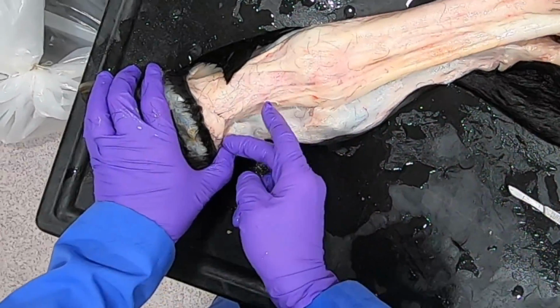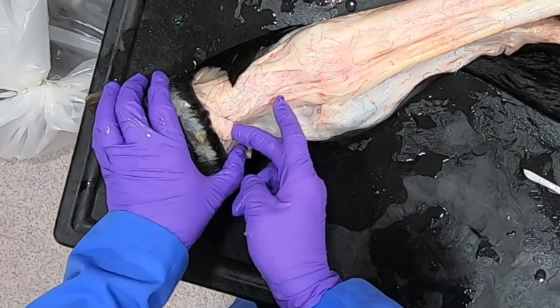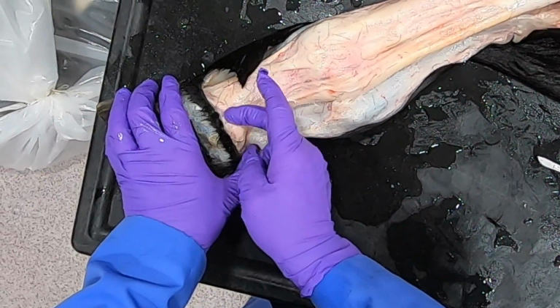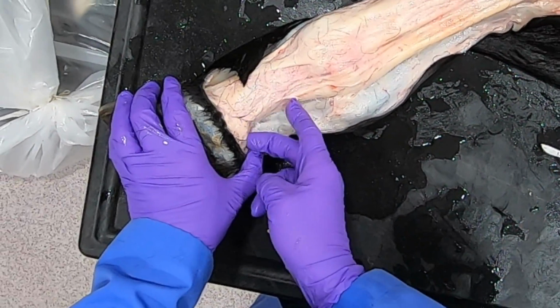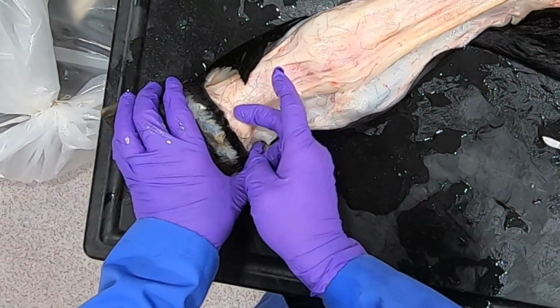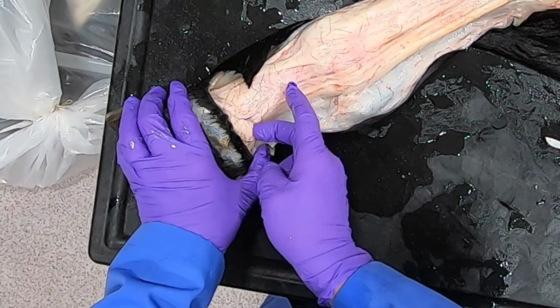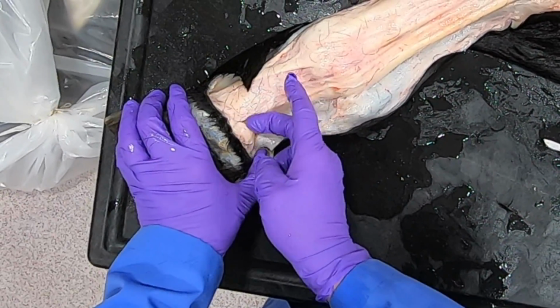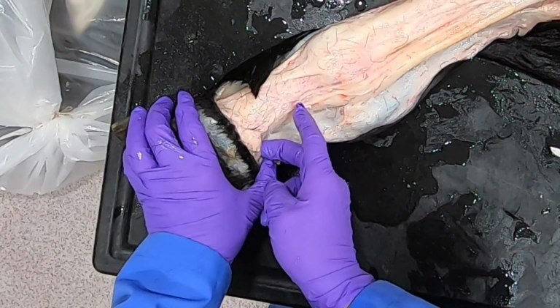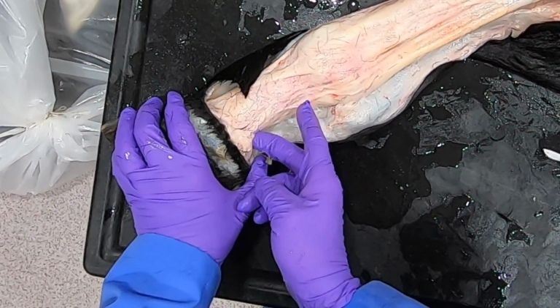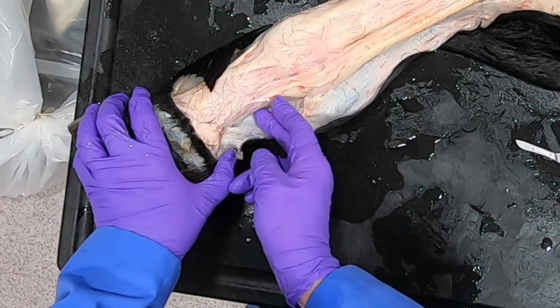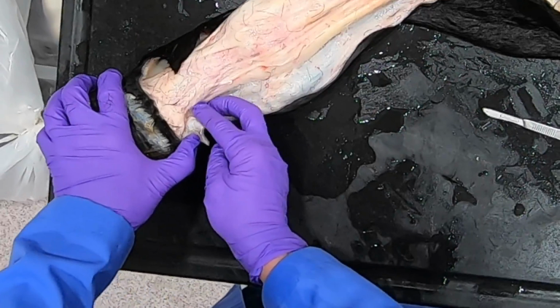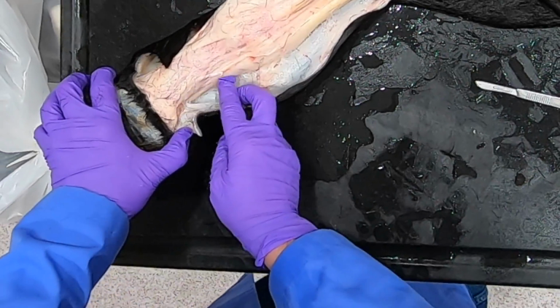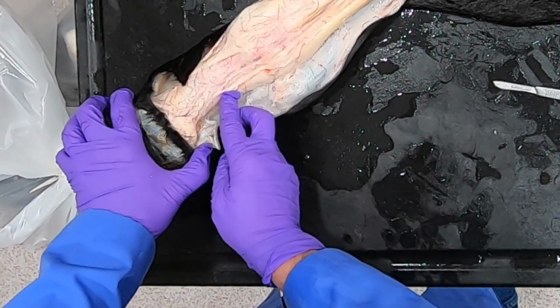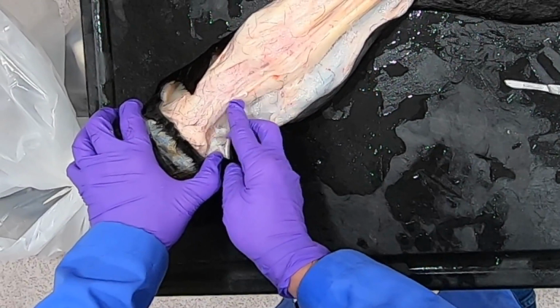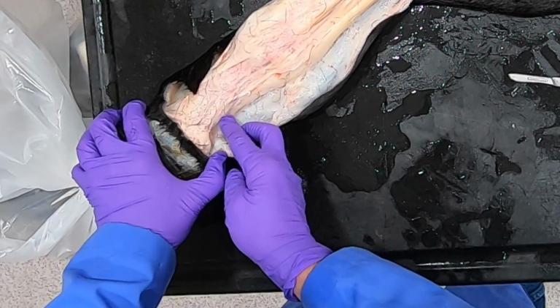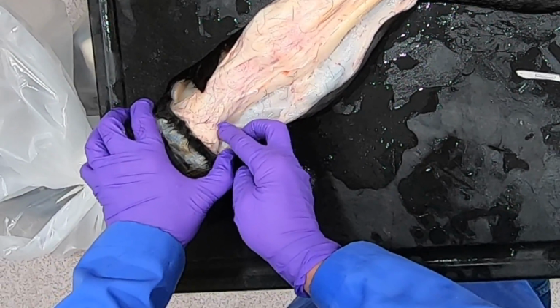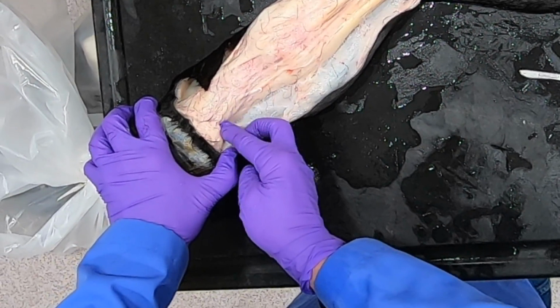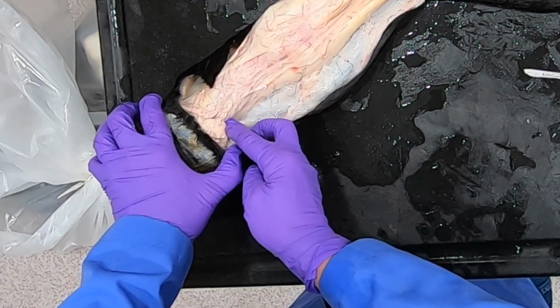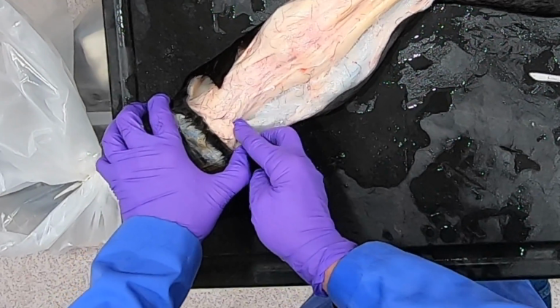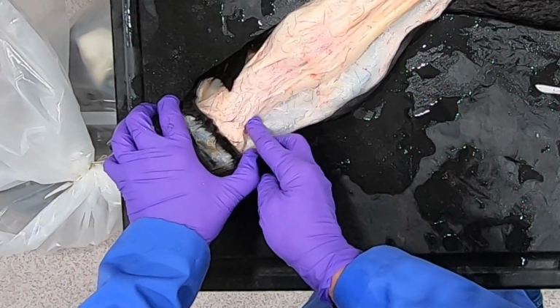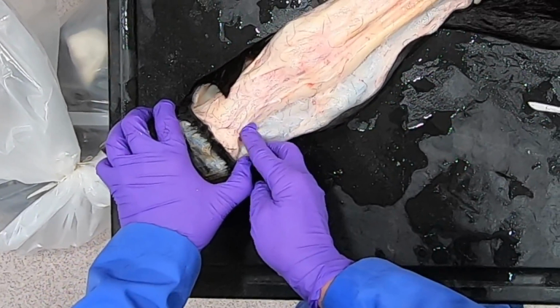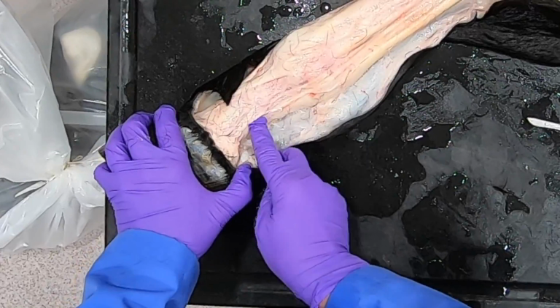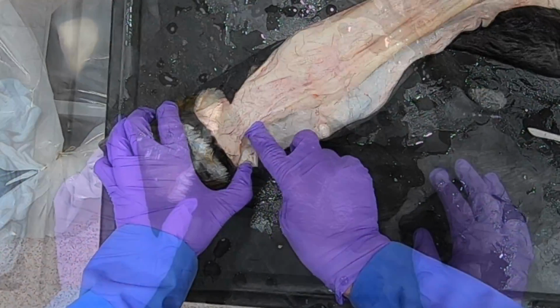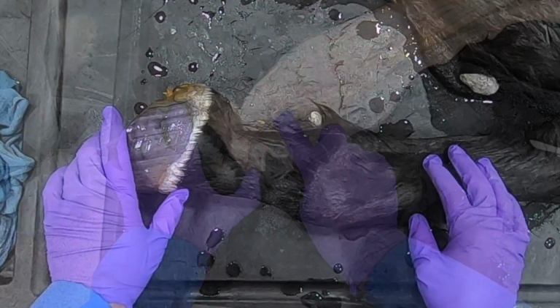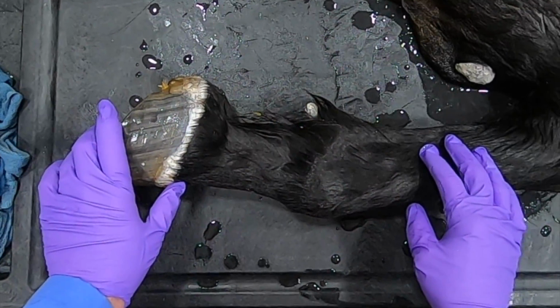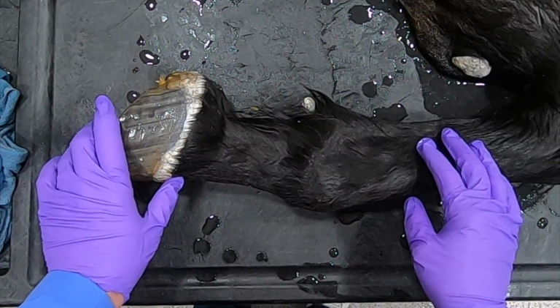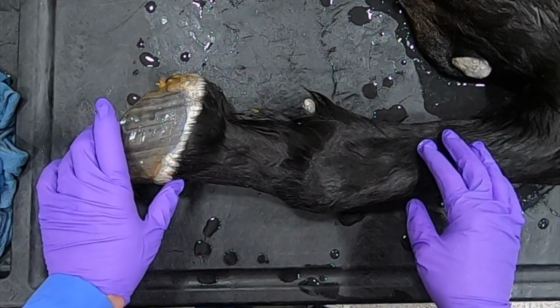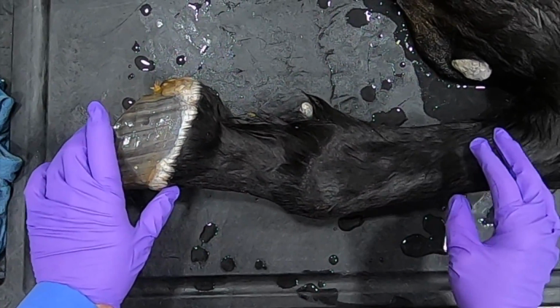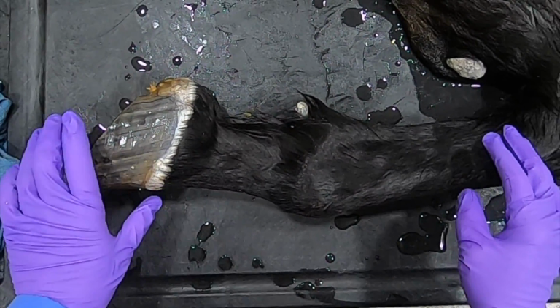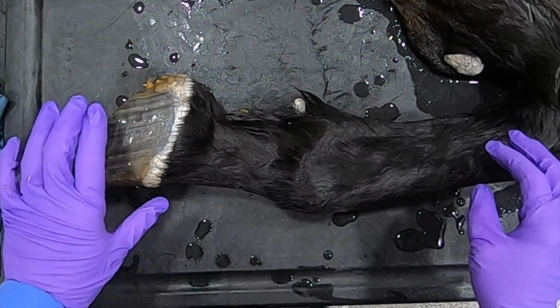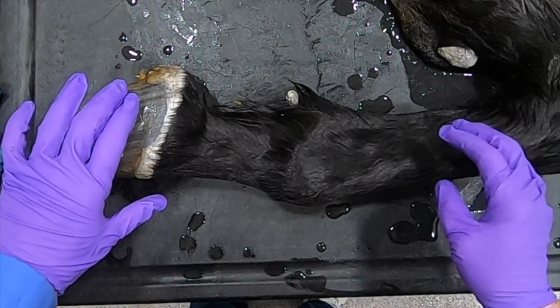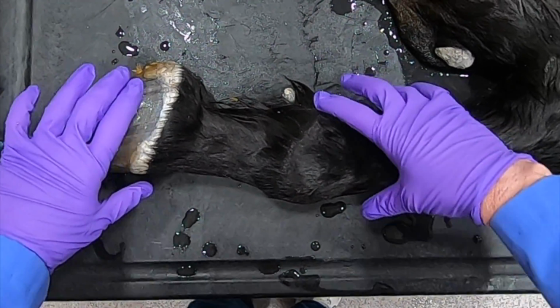Down here we can nicely see that ungual cartilage, and here down in here is the tendon of the deep digital flexor.